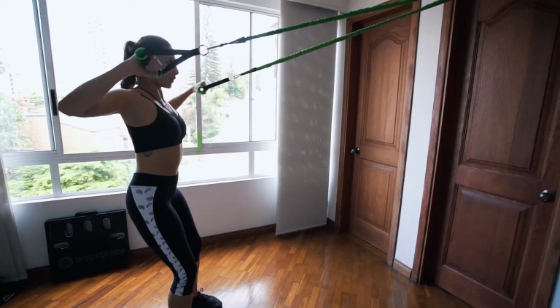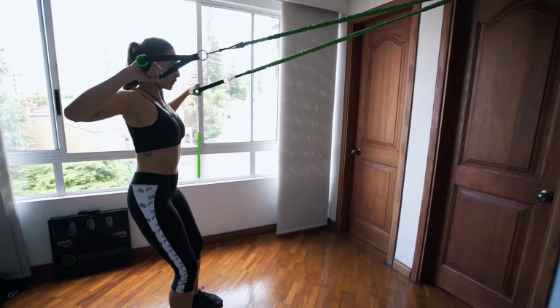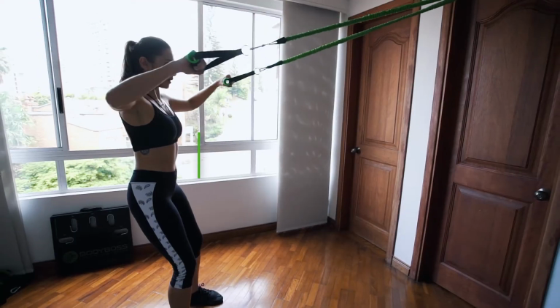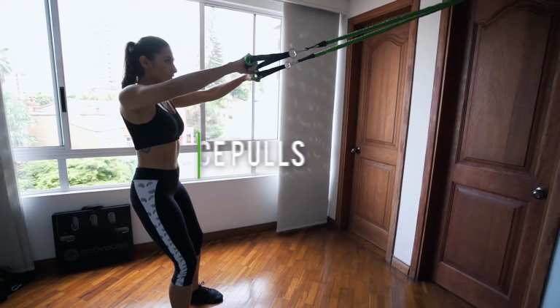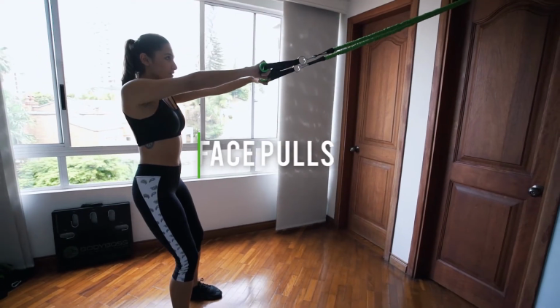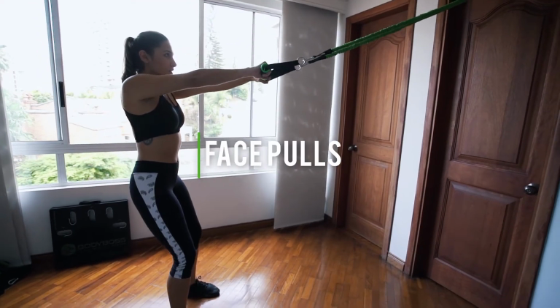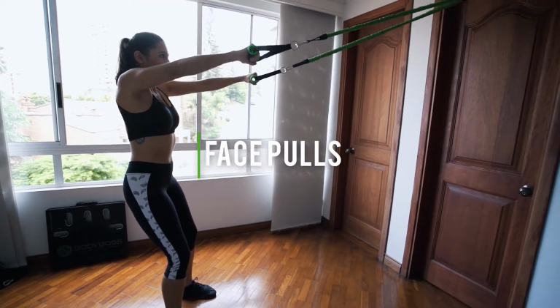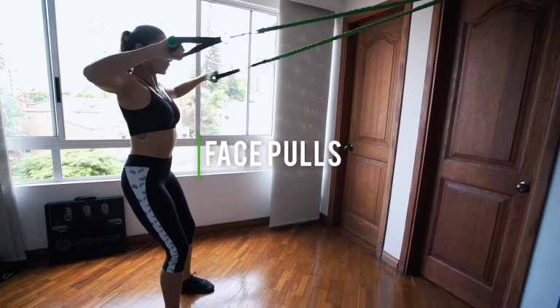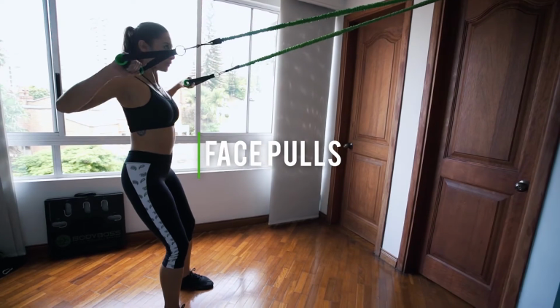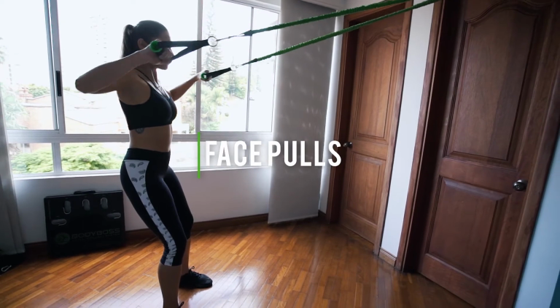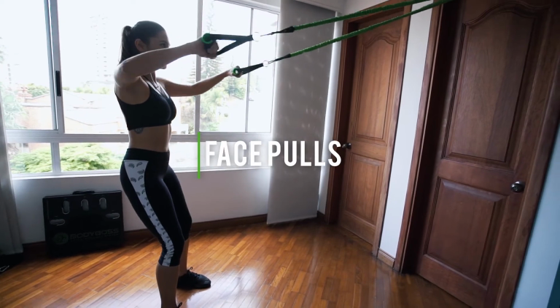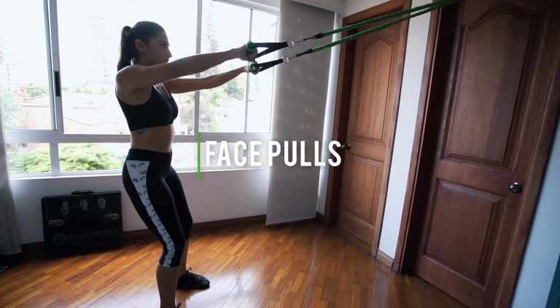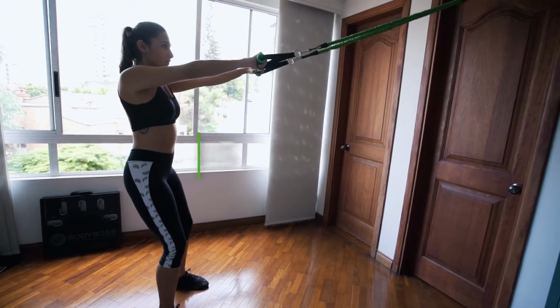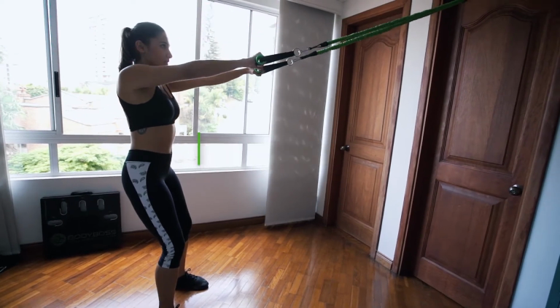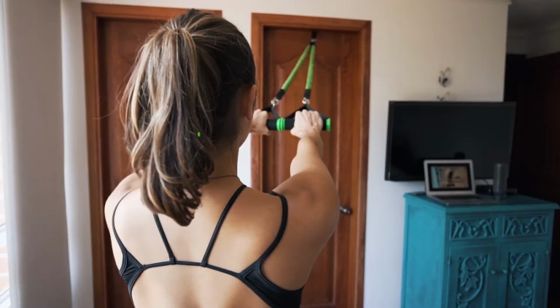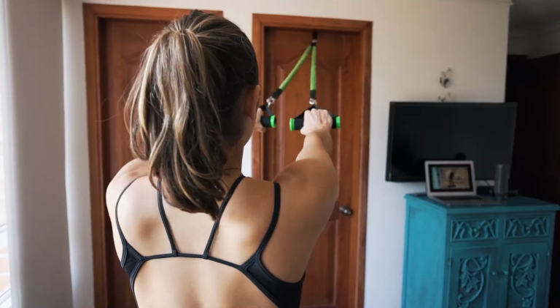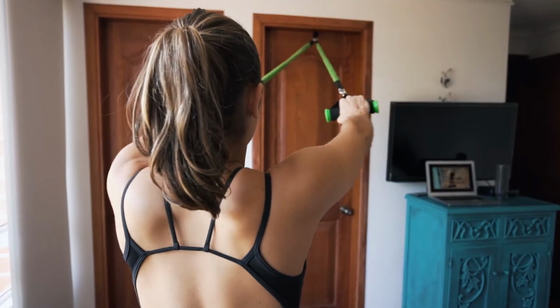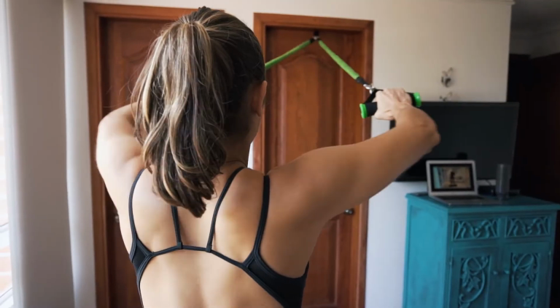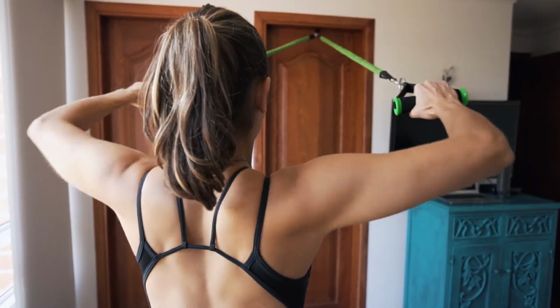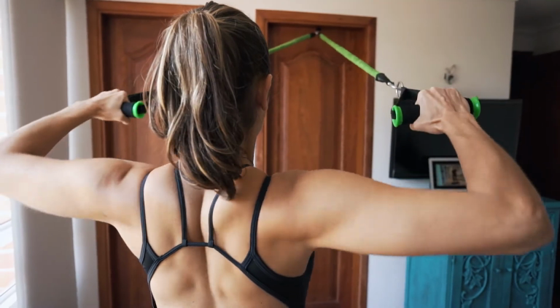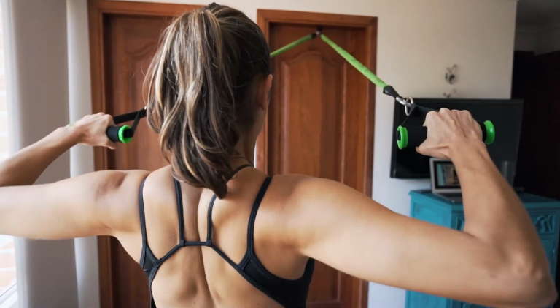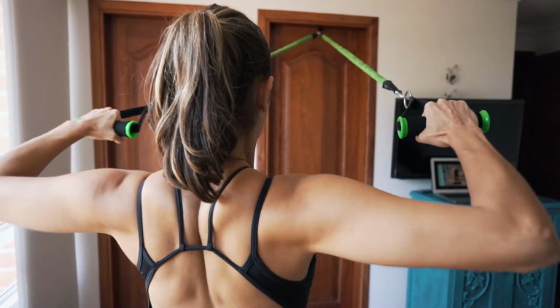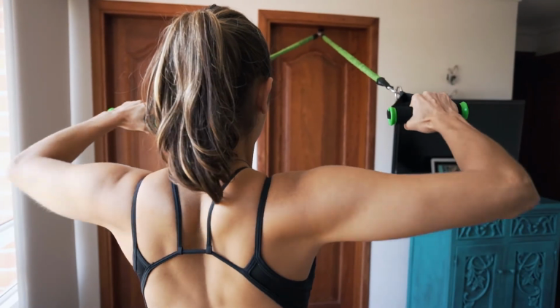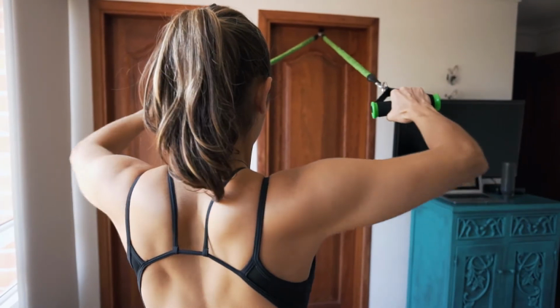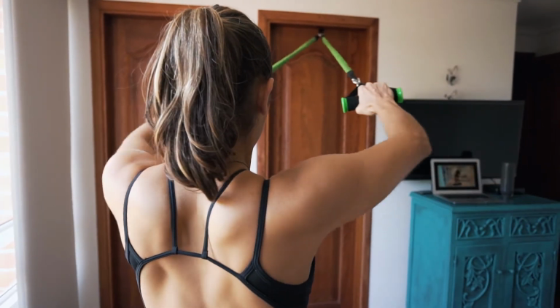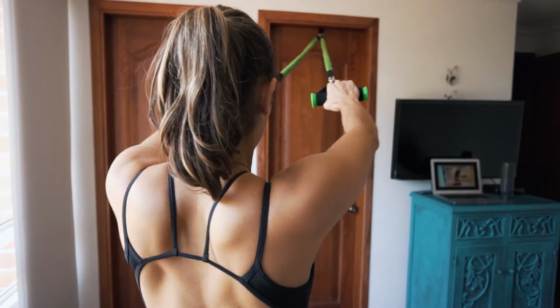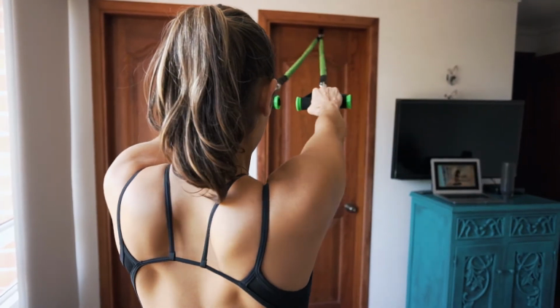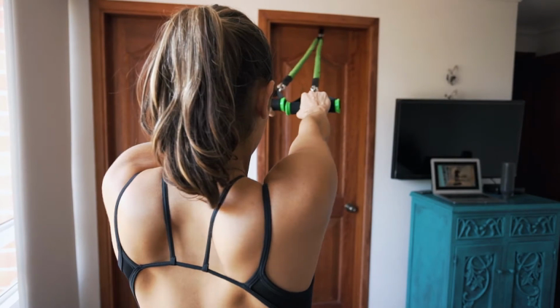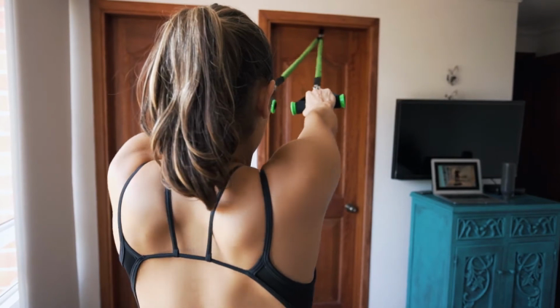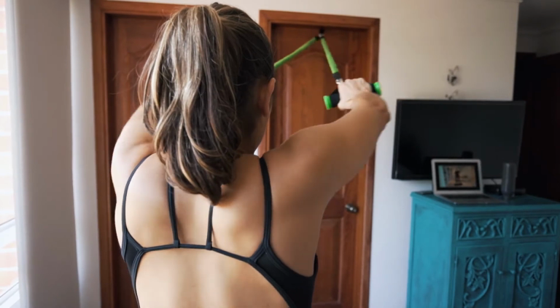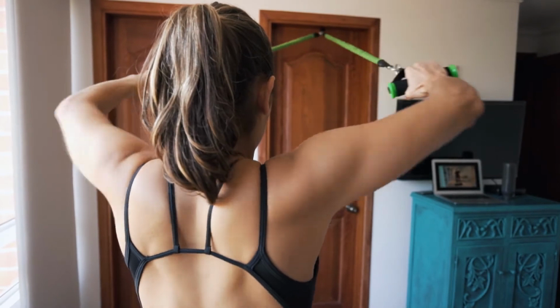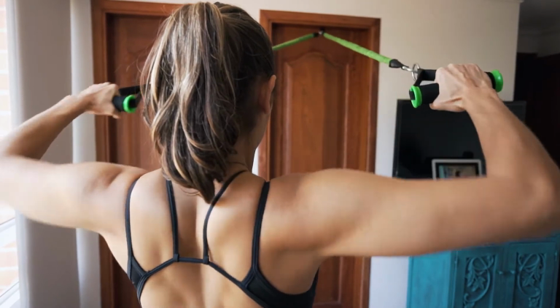Face pulls. These are great for the rear delts. Focus on pulling from the shoulders and squeezing the shoulder blades.